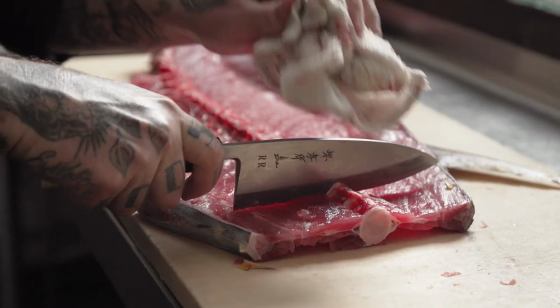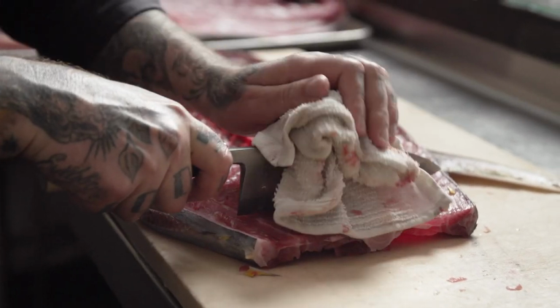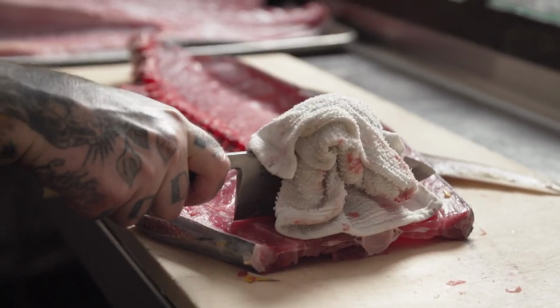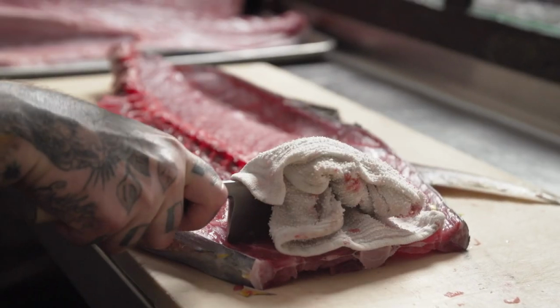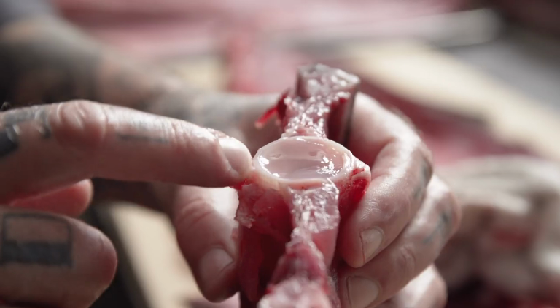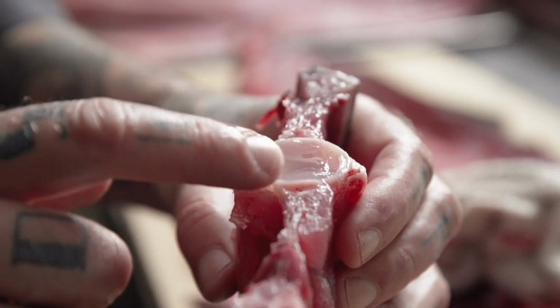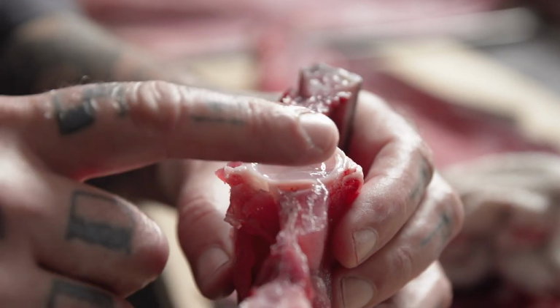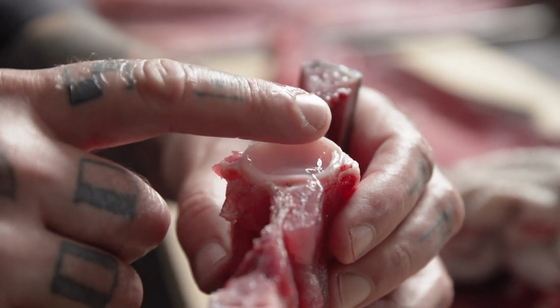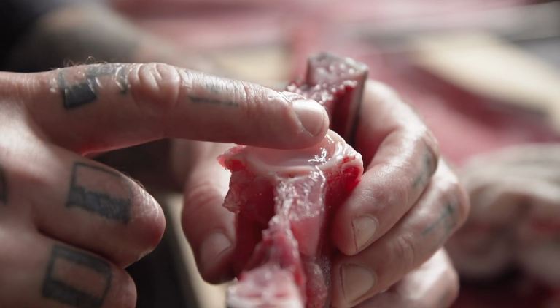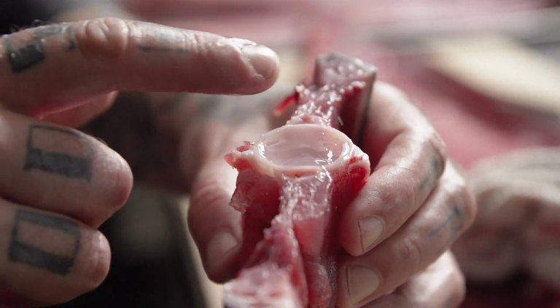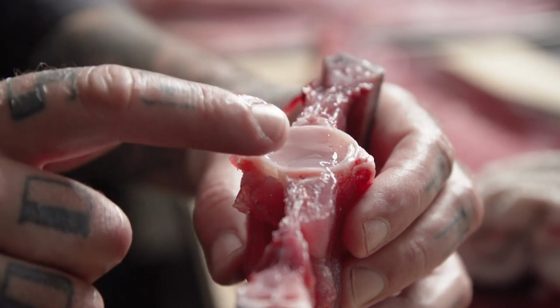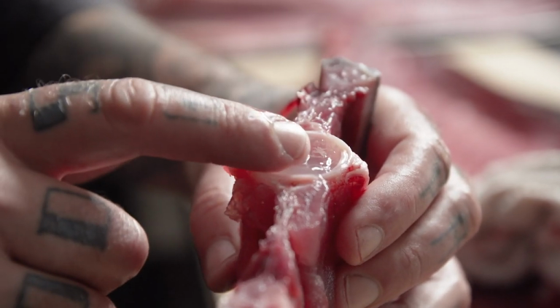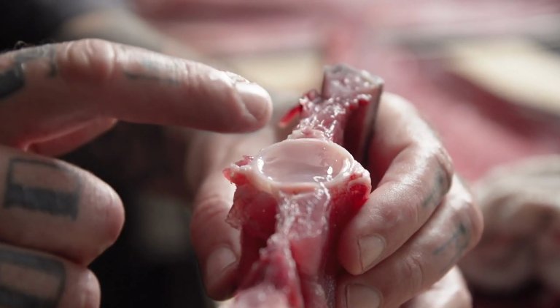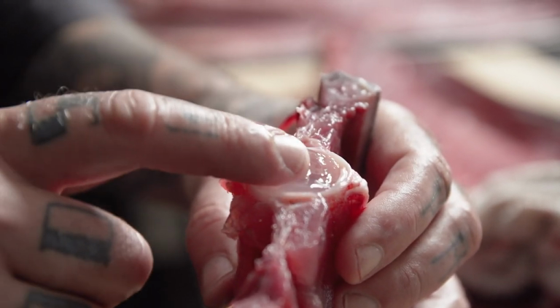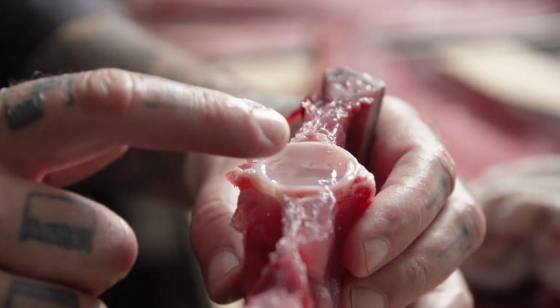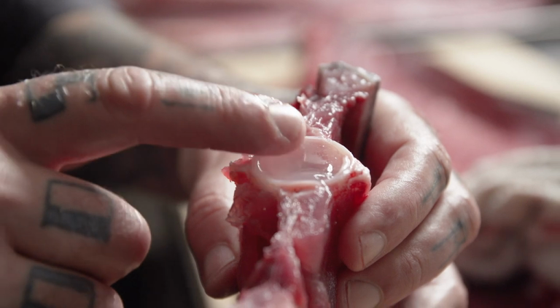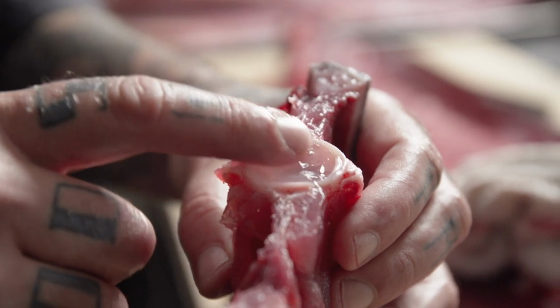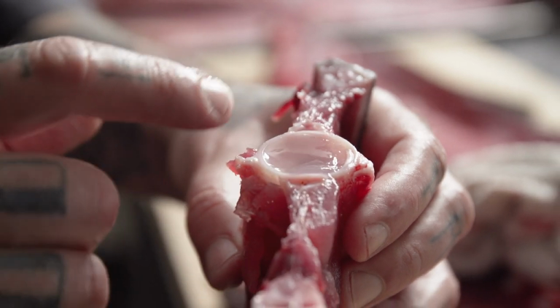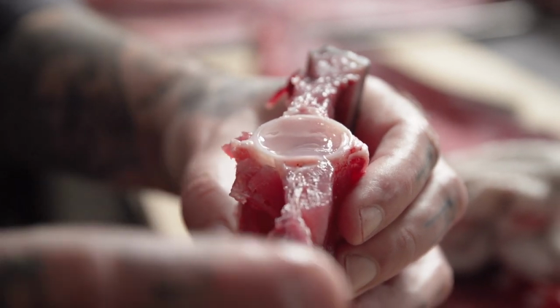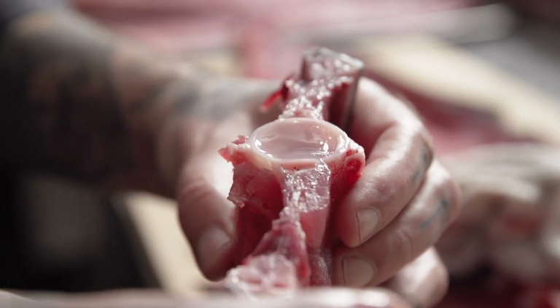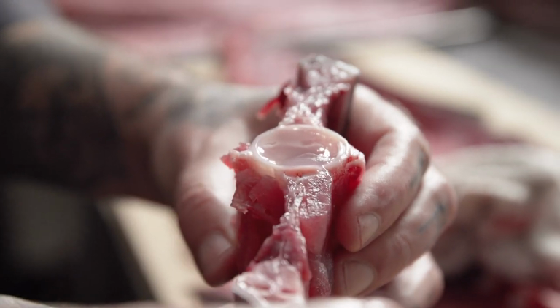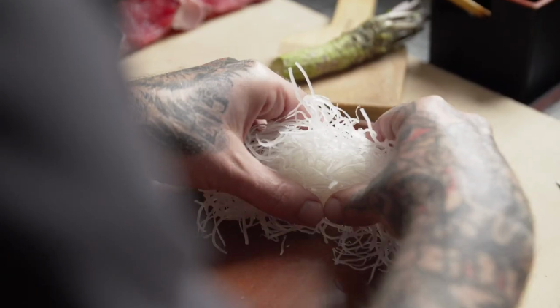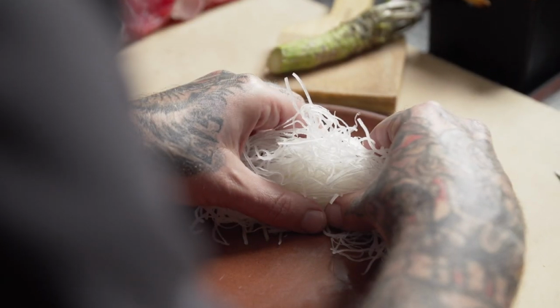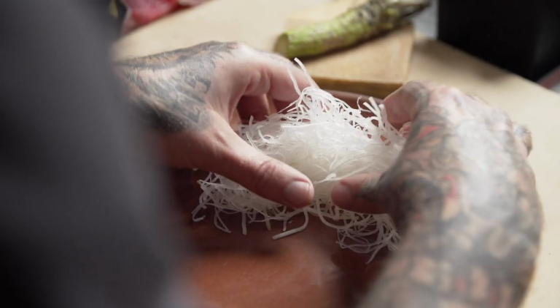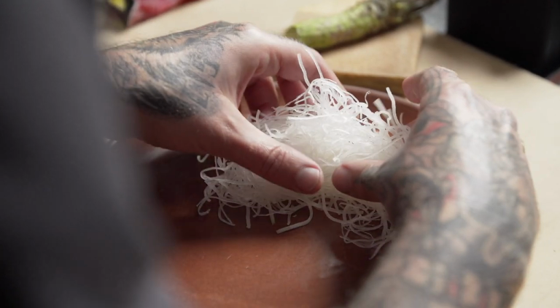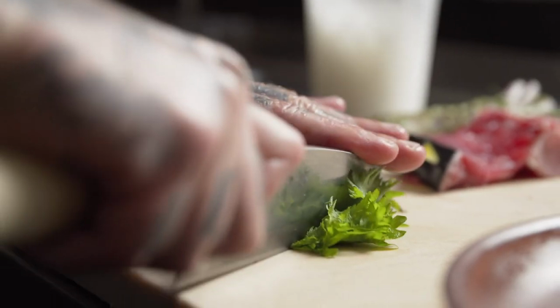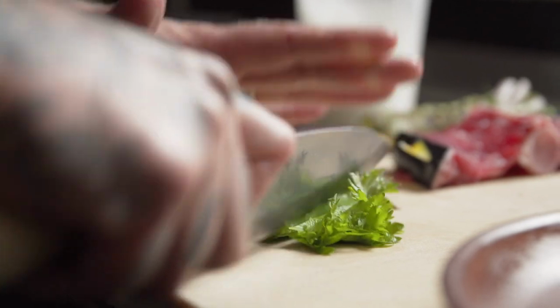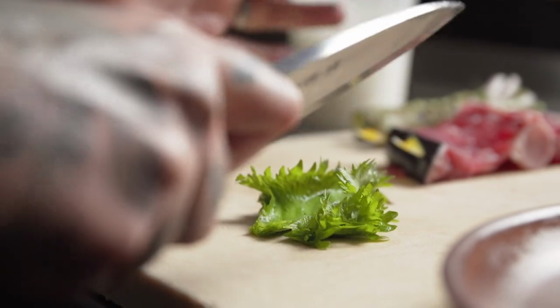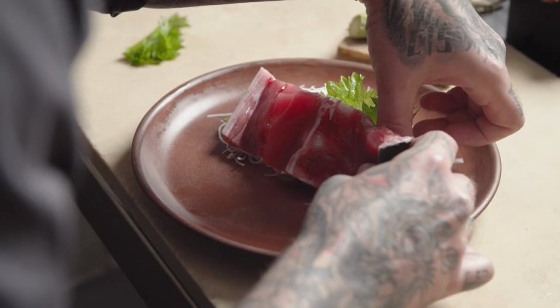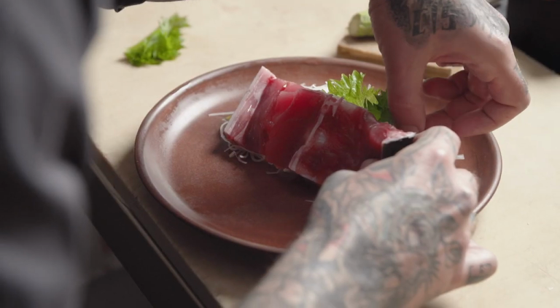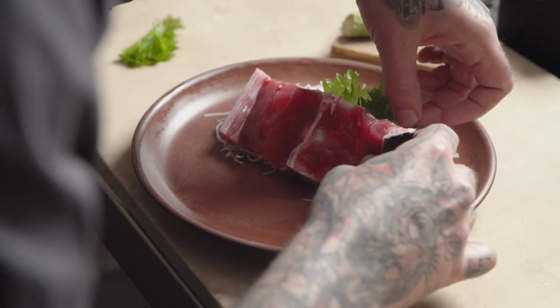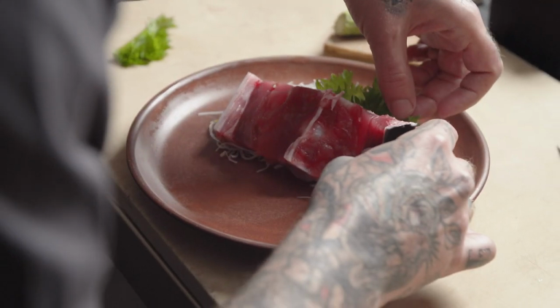When you look in between the vertebrae, you'll see the tuna marrow. The marrow is clear, it's gelatinous, and it packs a huge, robust tuna flavor. It's an unexplored part of the creature, but it's one of the most interesting and most delicious pieces that you can get.